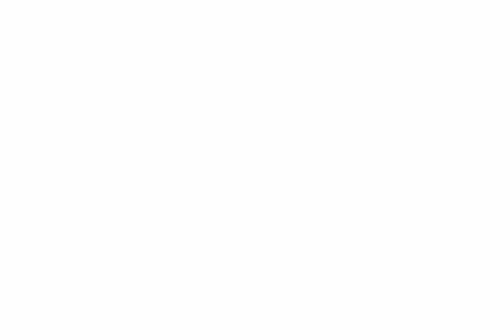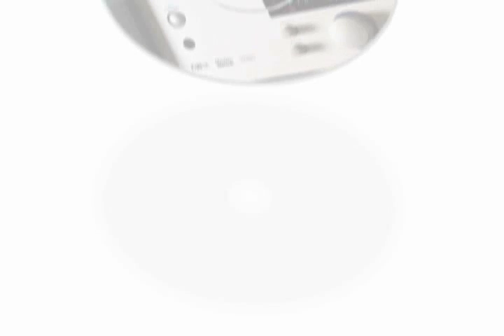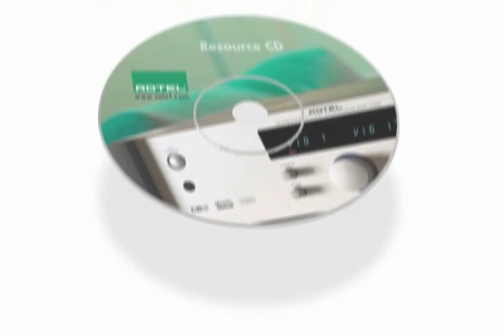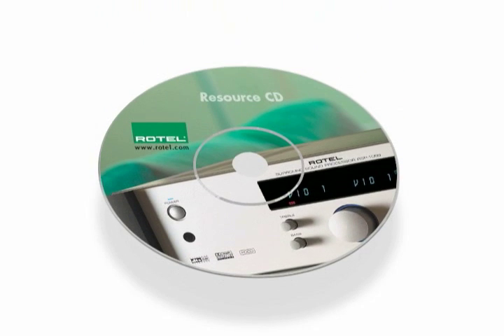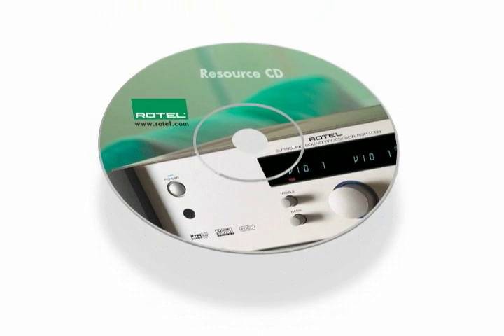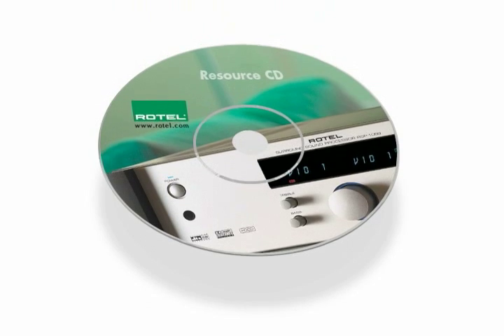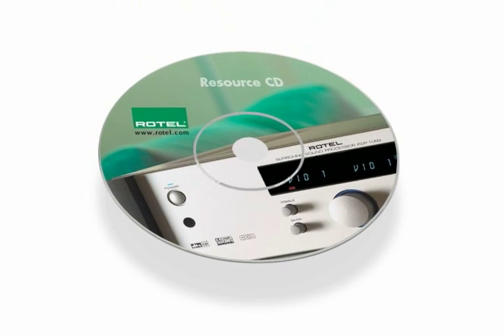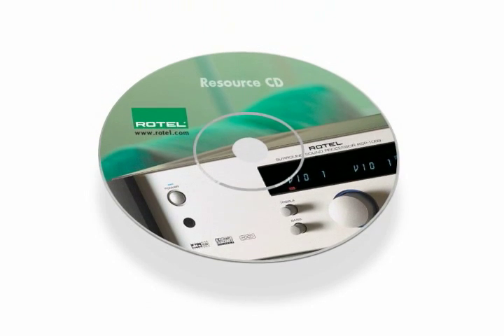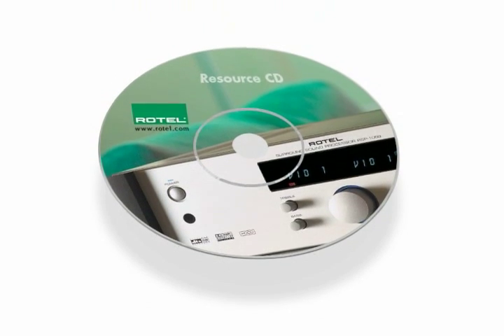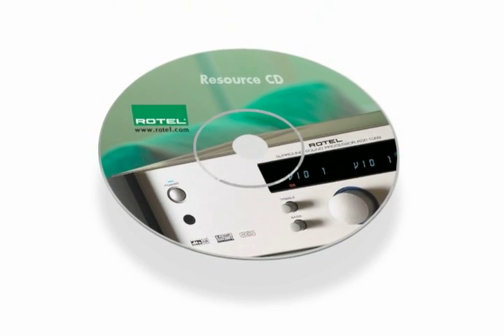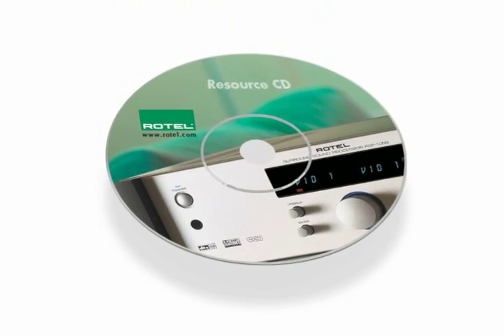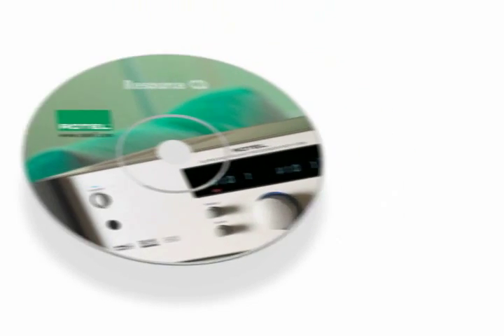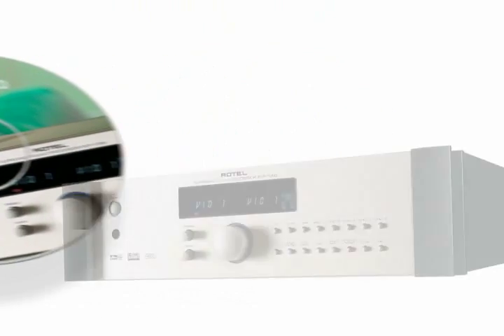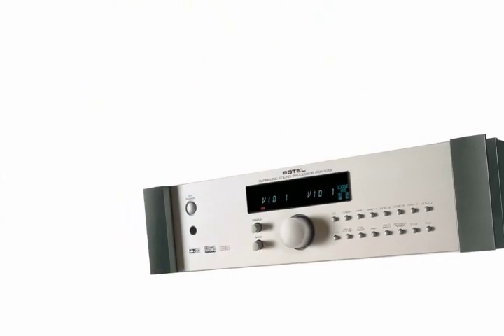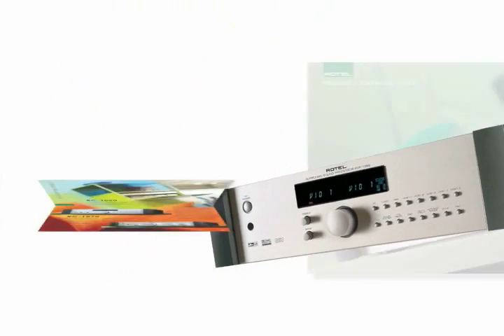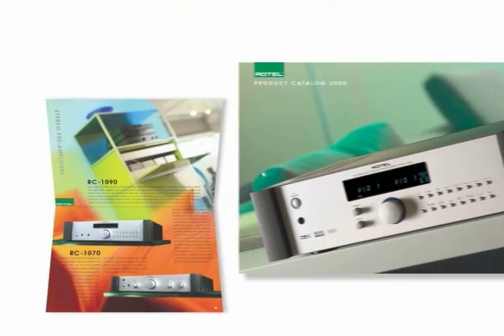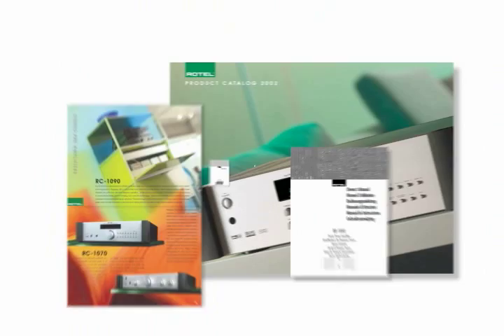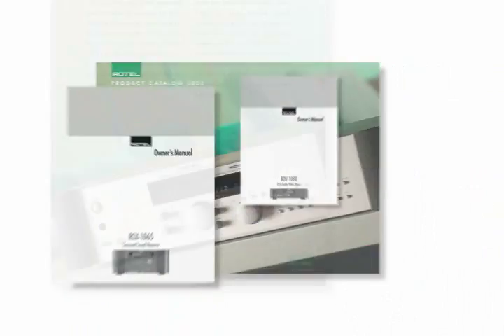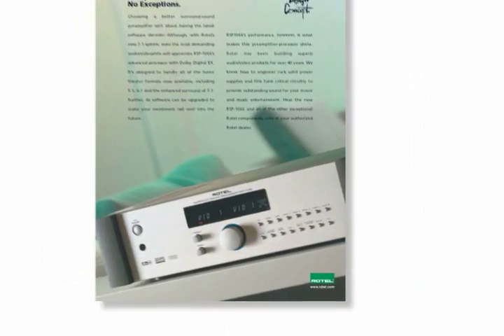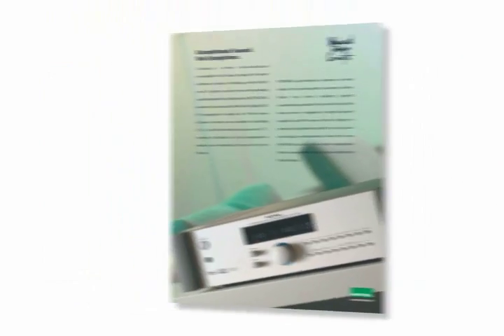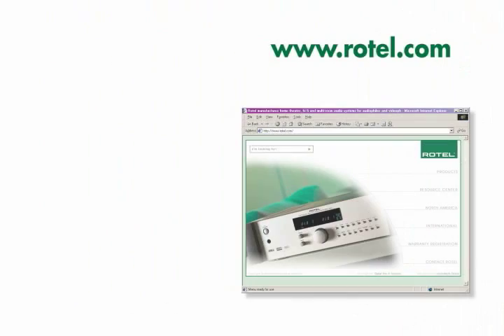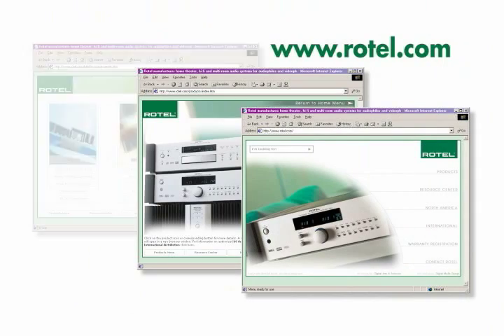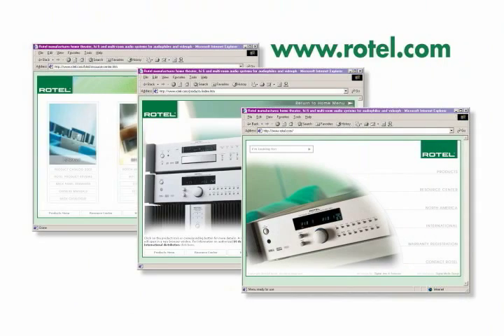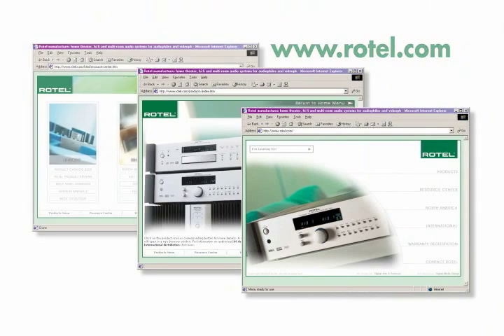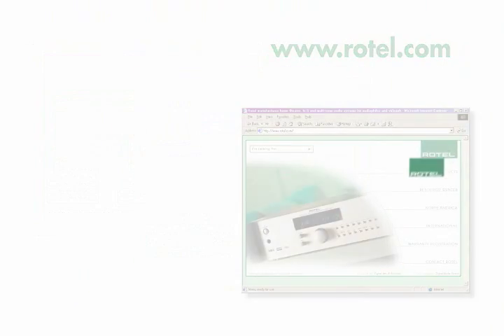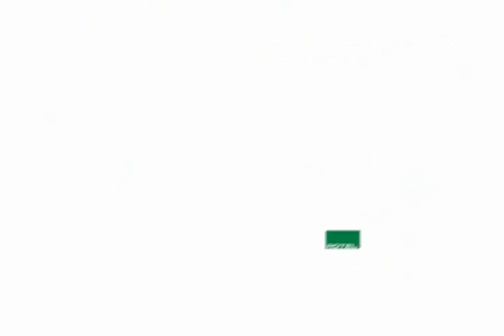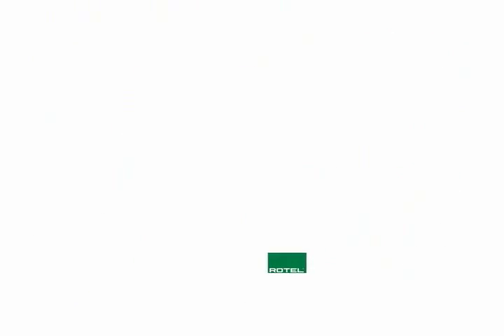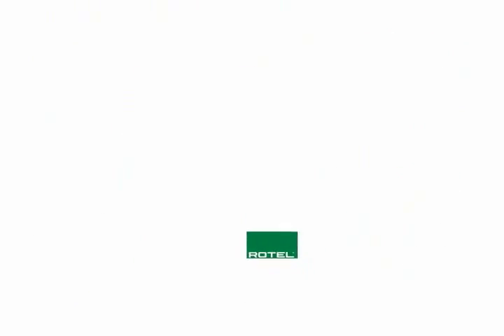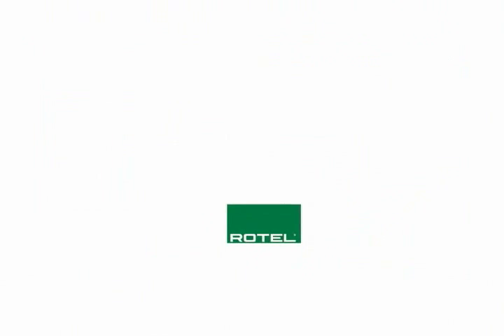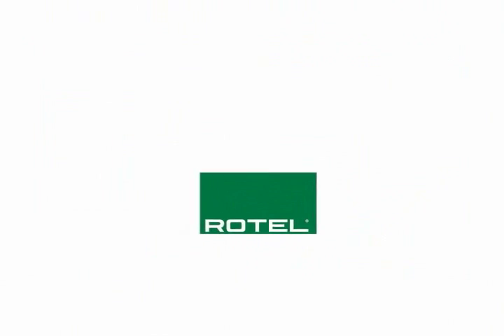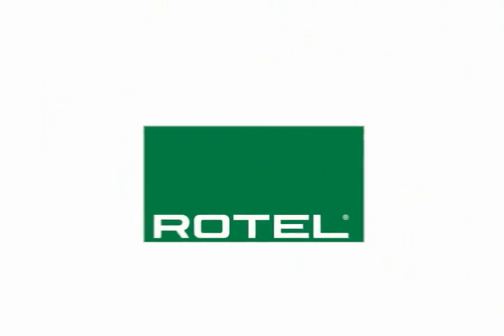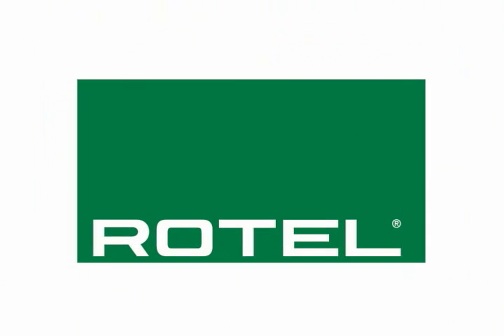Humour aside, there's a lot more useful information on our Rotel resource CD-ROM. You'll find product photos, catalogues, owner's manuals, advertising art and a direct link to Rotel's website for the latest news. So, use it with our best wishes. Thank you.